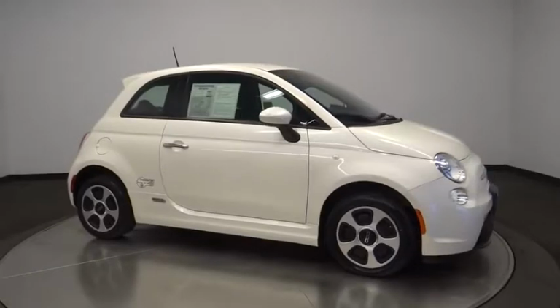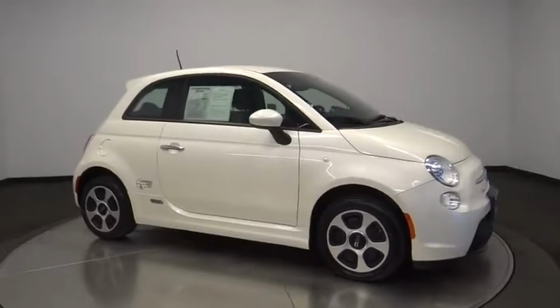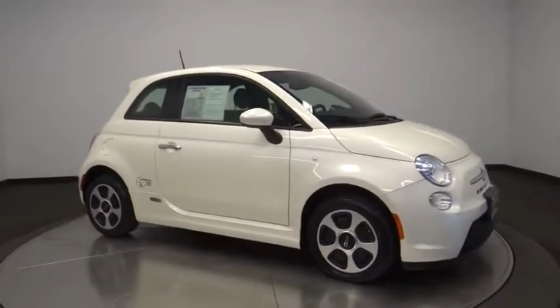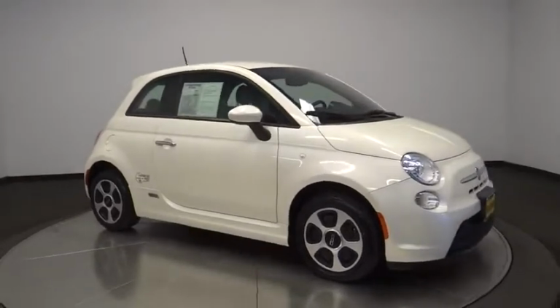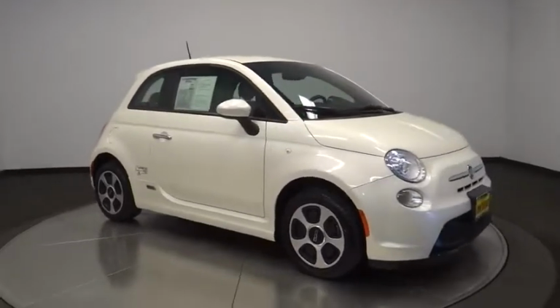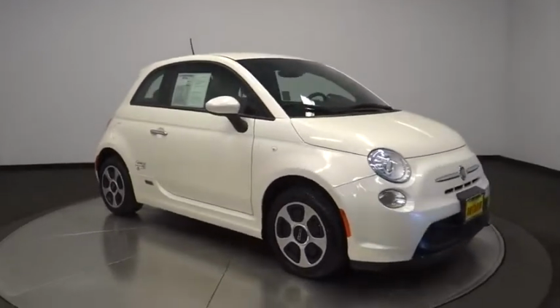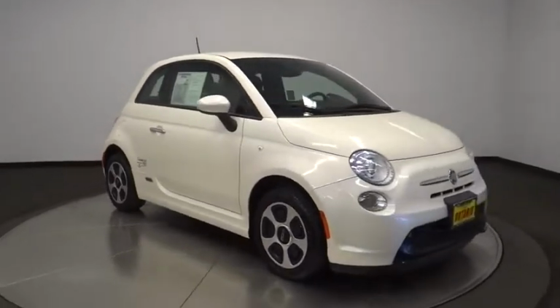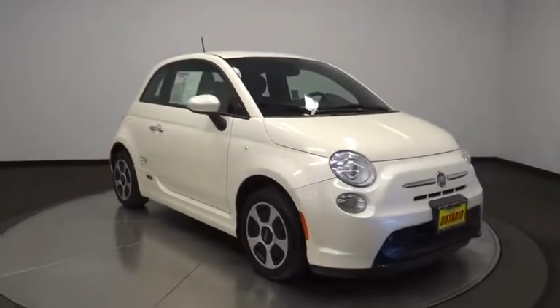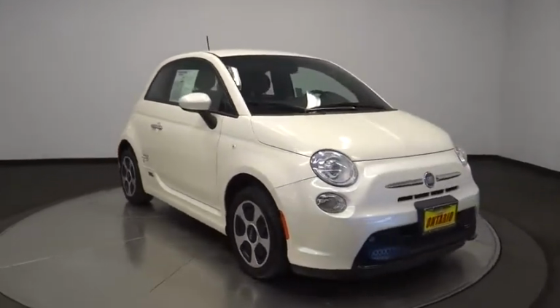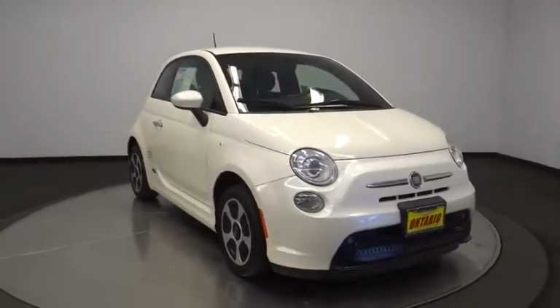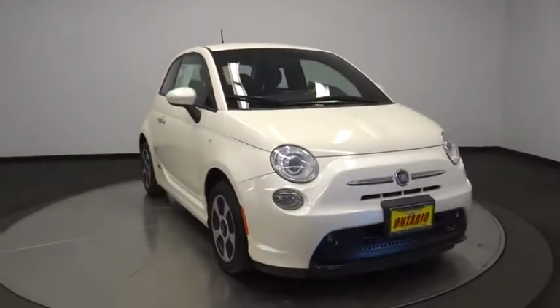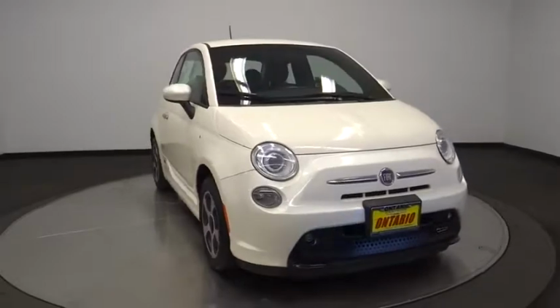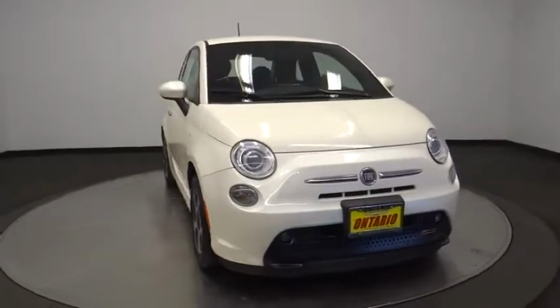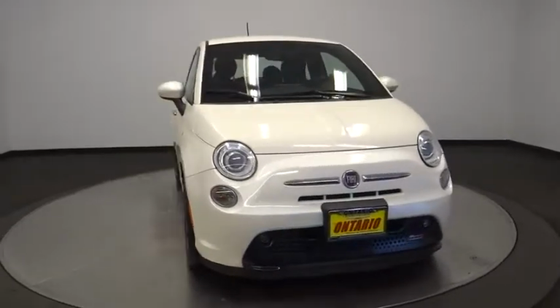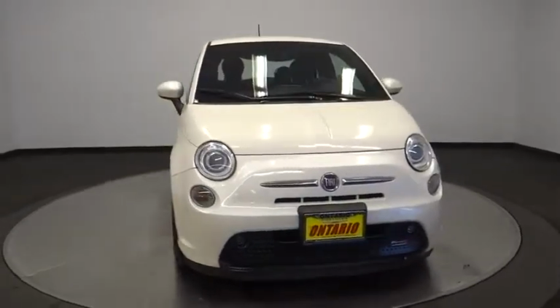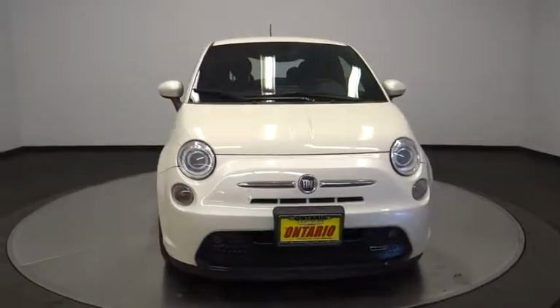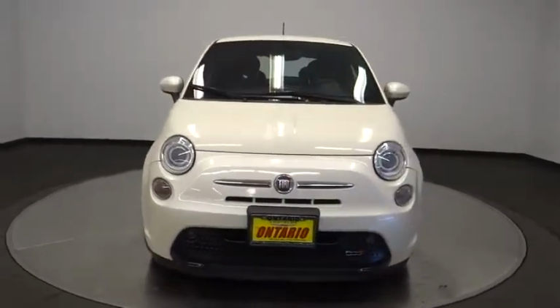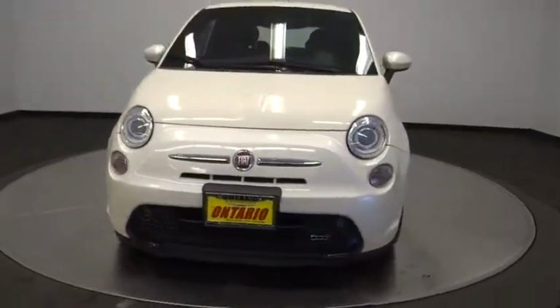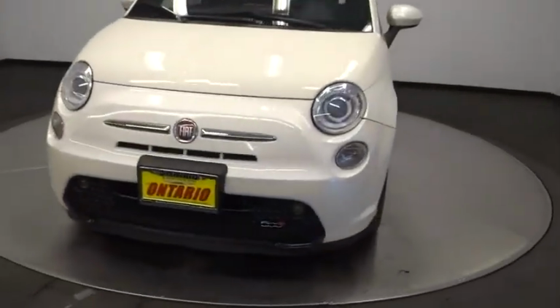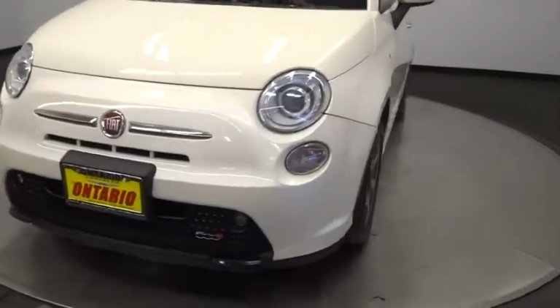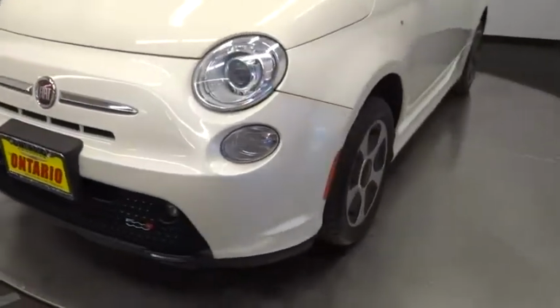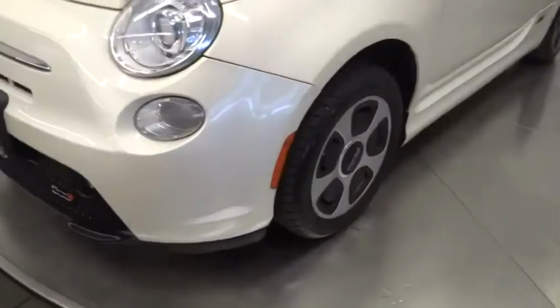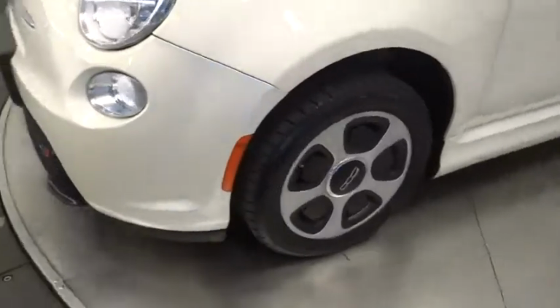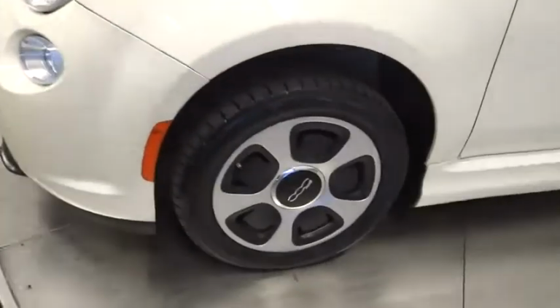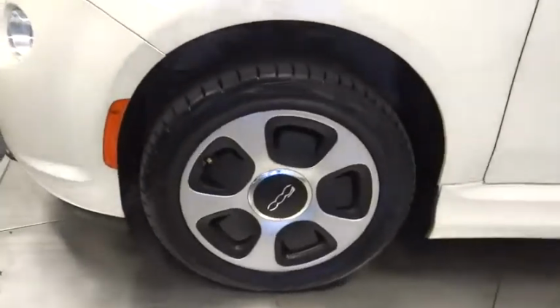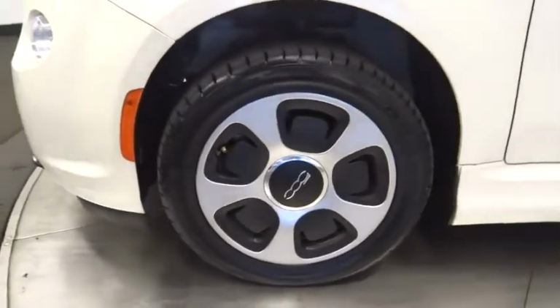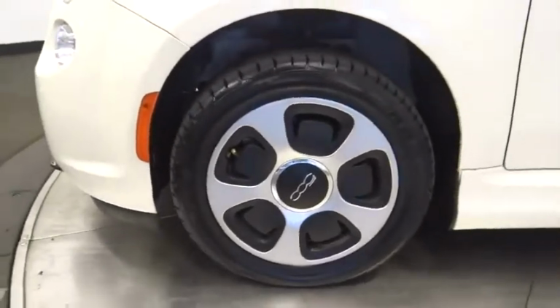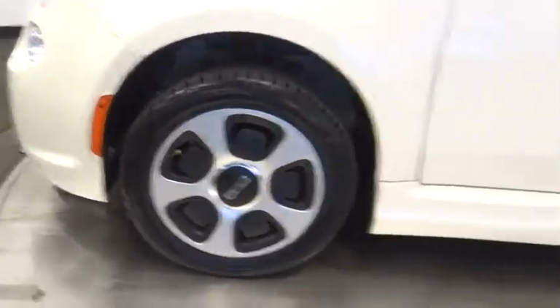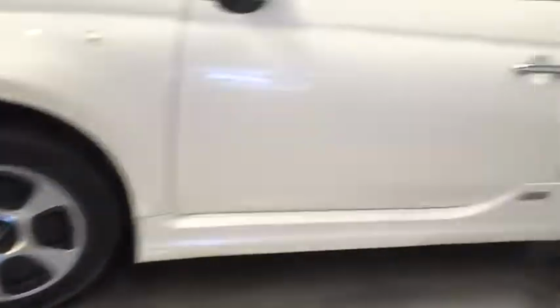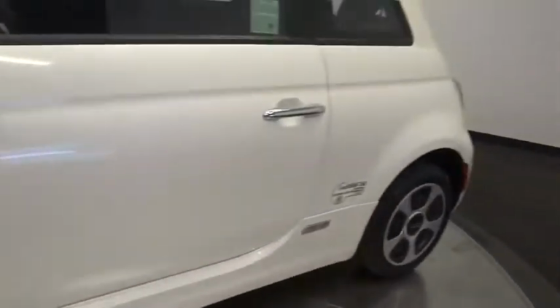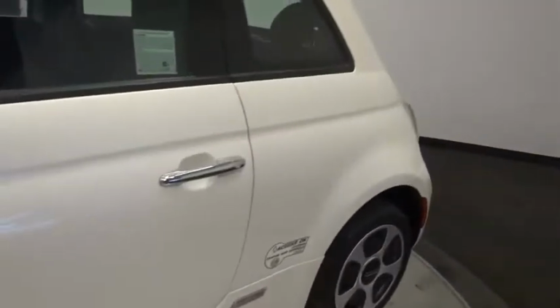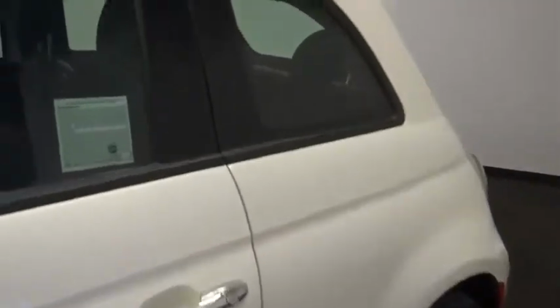Alloy wheels, auto dimming rear view mirror, four wheel disc brakes, cruise control, aluminum wheels, floor mats, AM FM stereo radio, front wheel drive. Searching for a dependable vehicle that looks great too? You've found it, so stop in today.